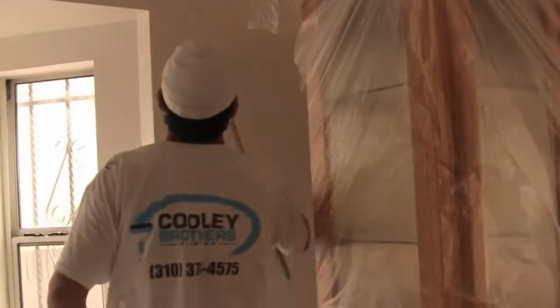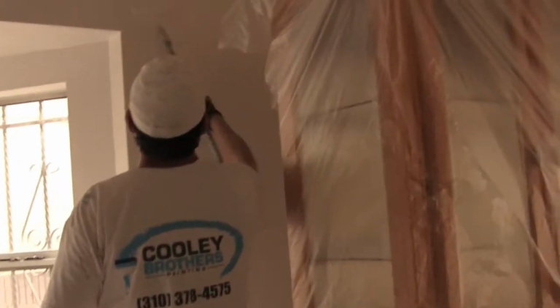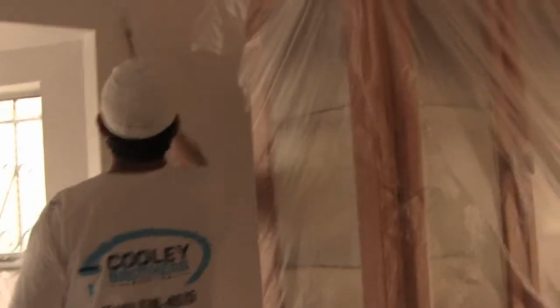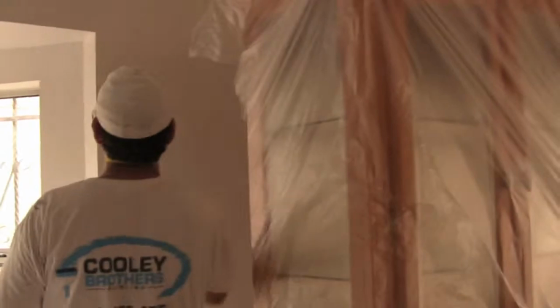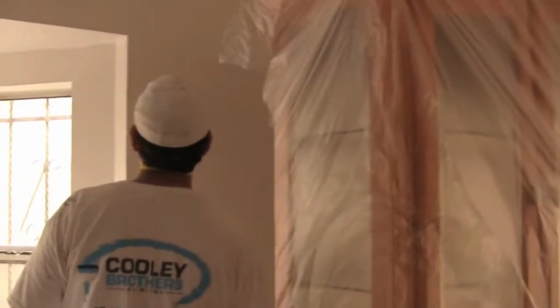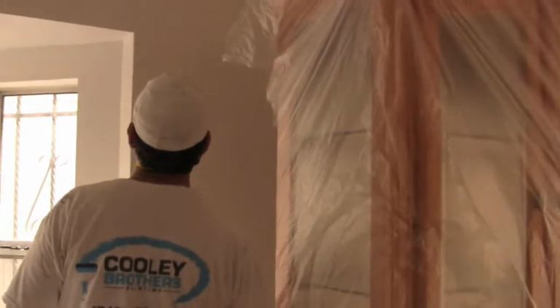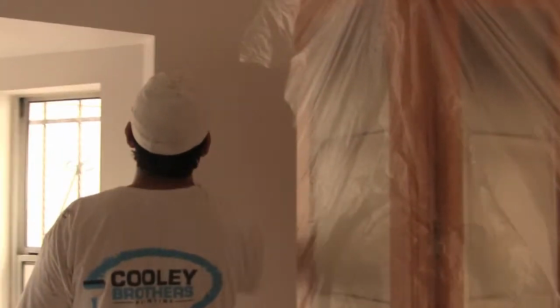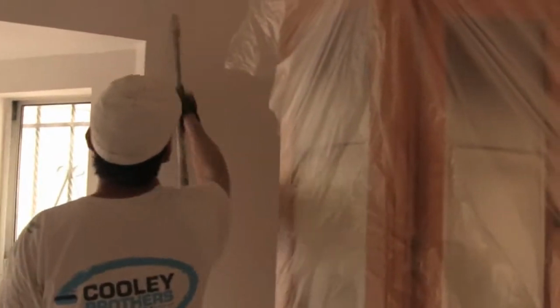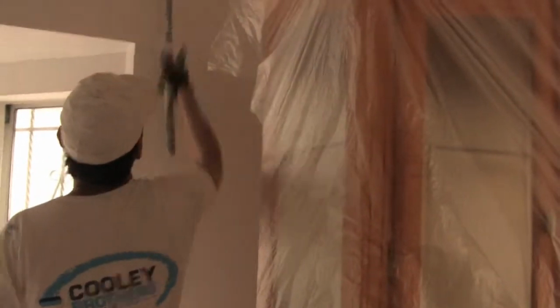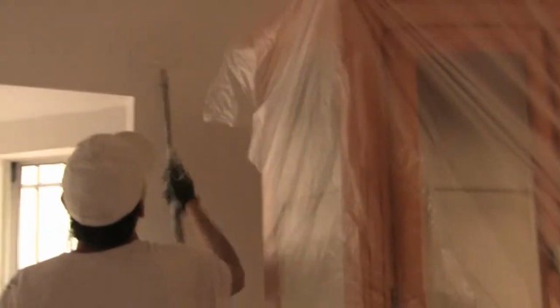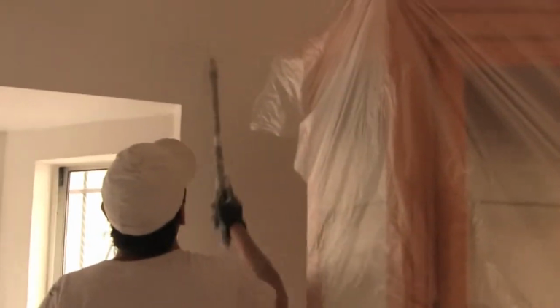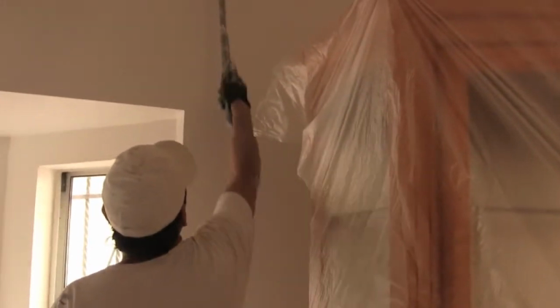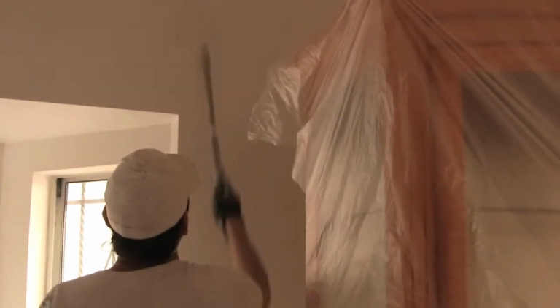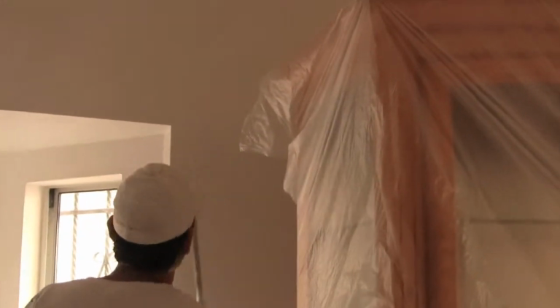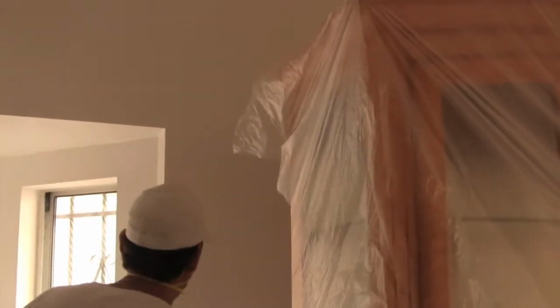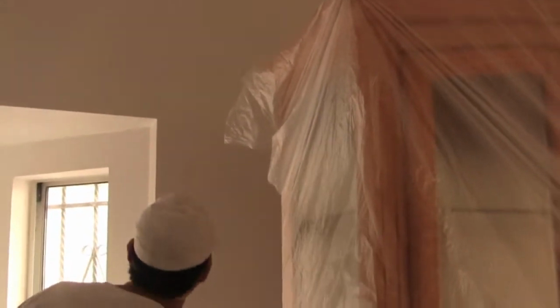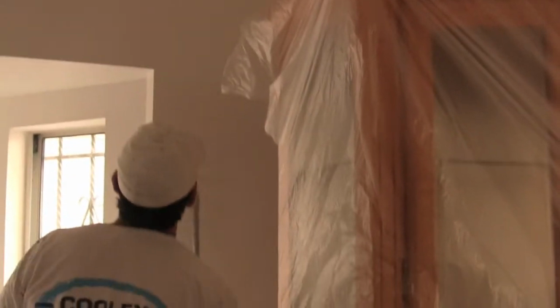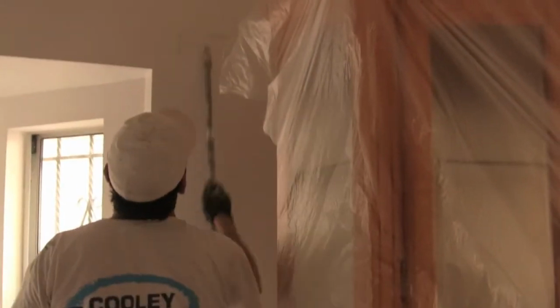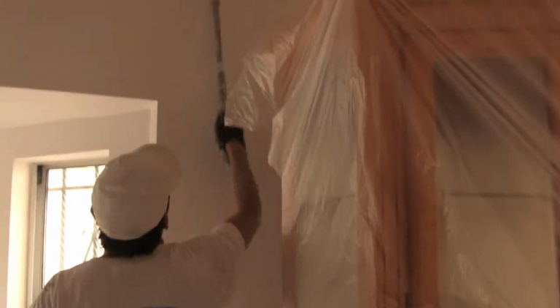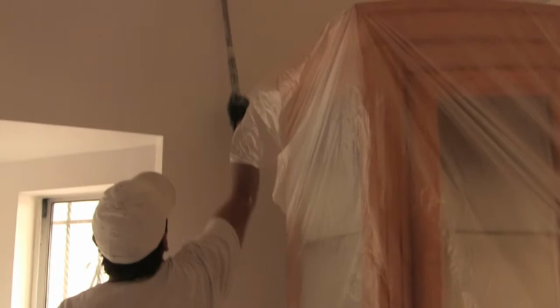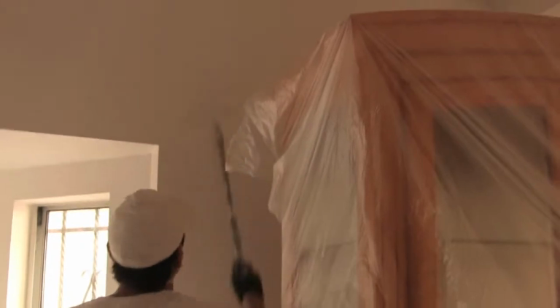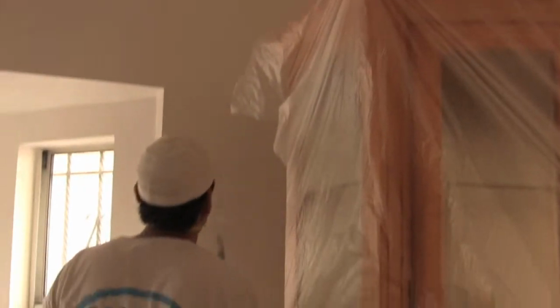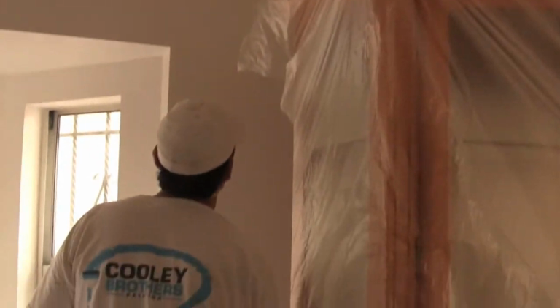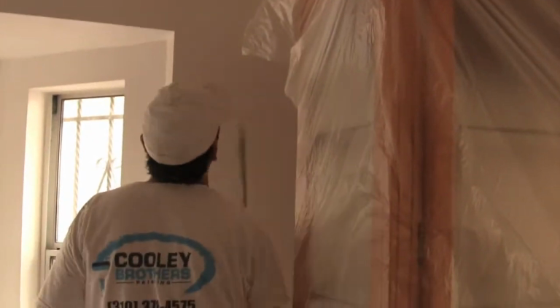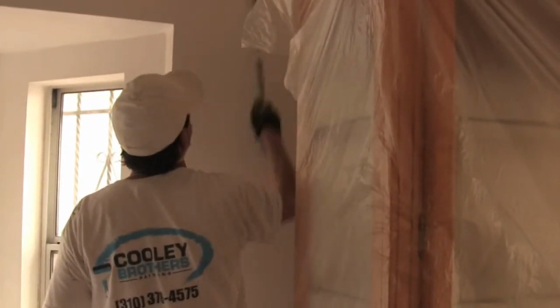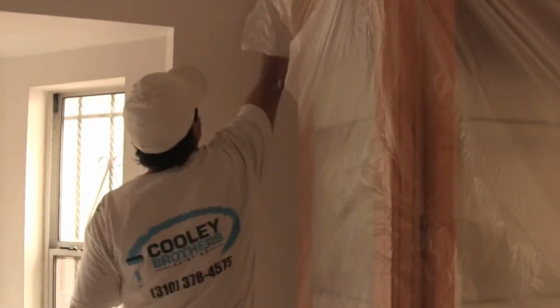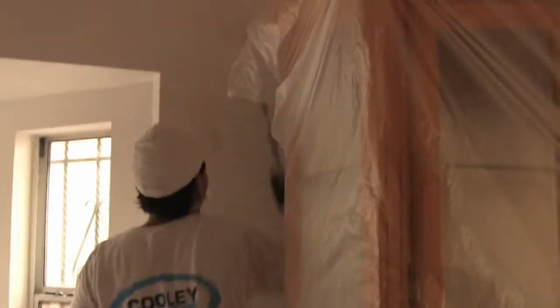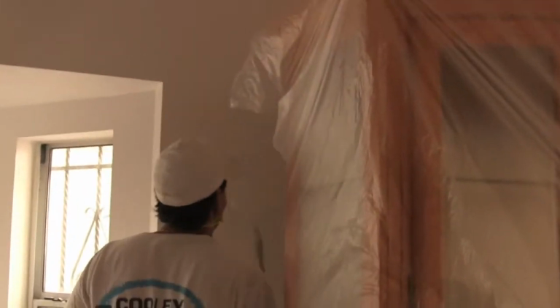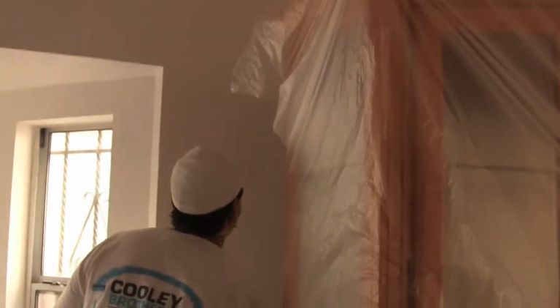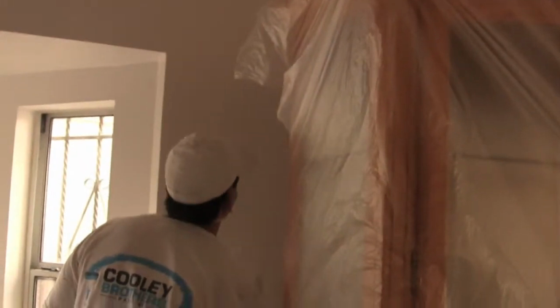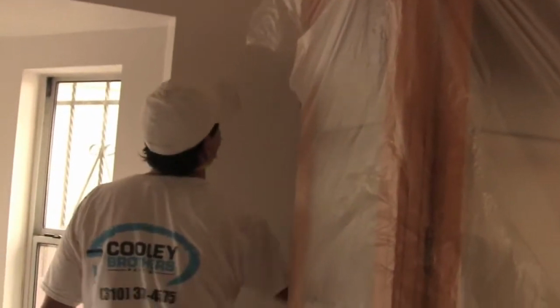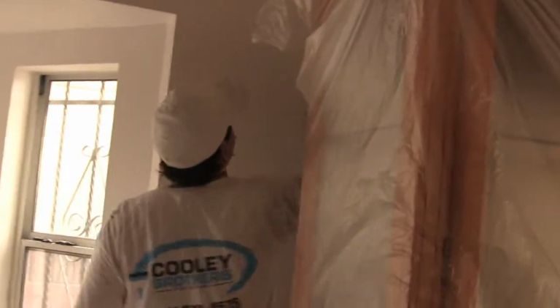After the walls, we spray them first, then we roll them. That just puts a nice stipple on it and allows the wall to have a consistent texture.